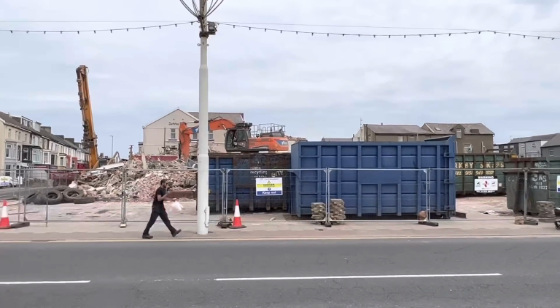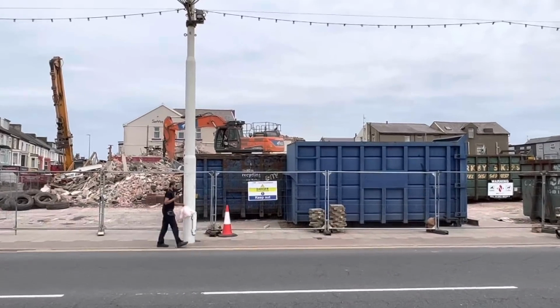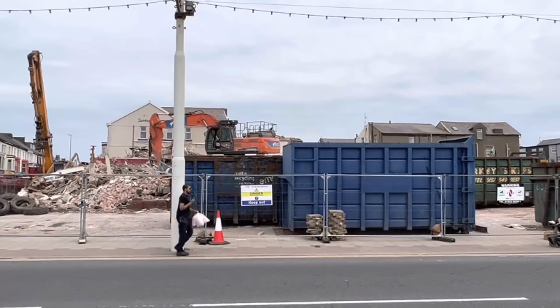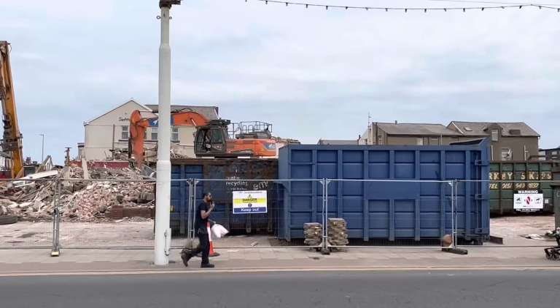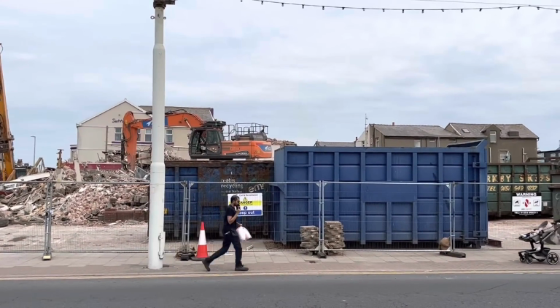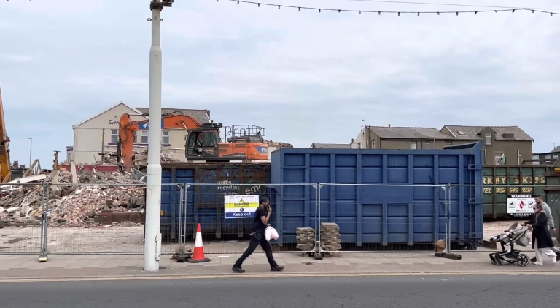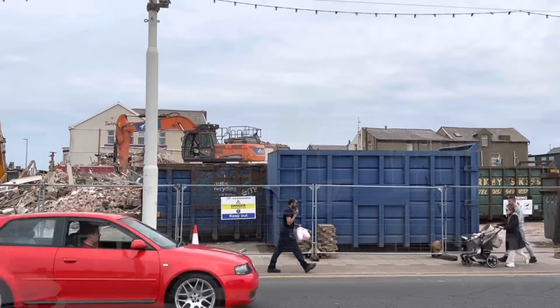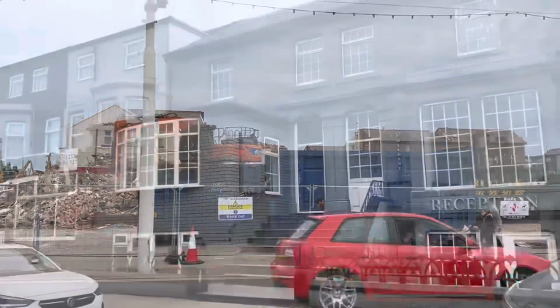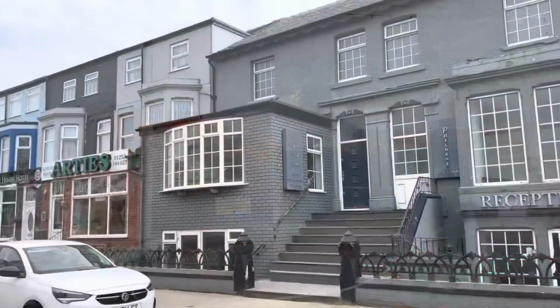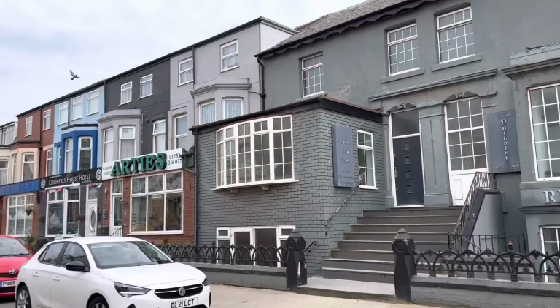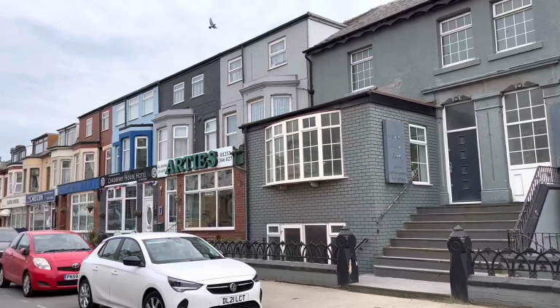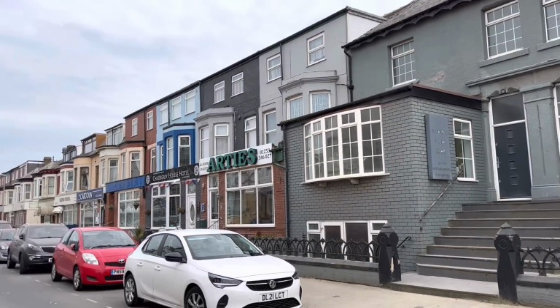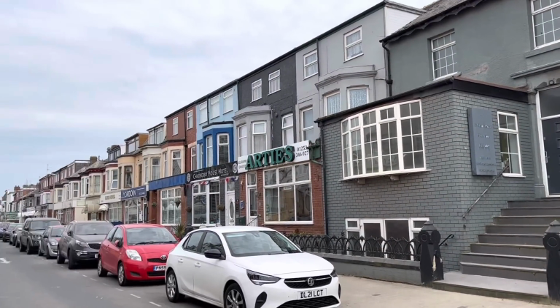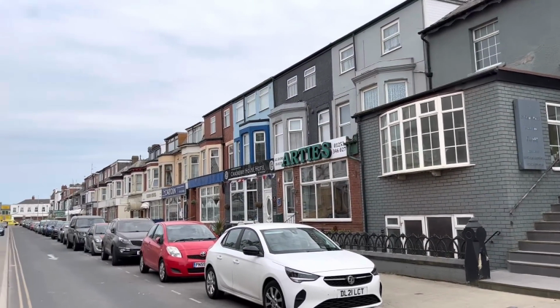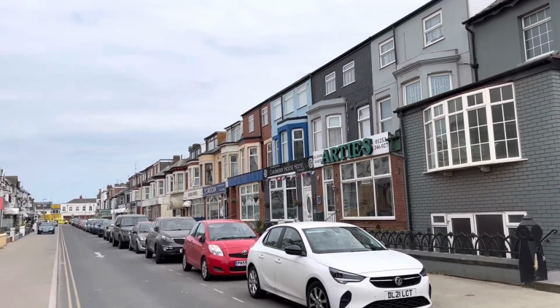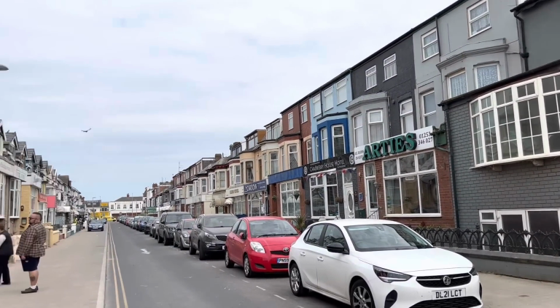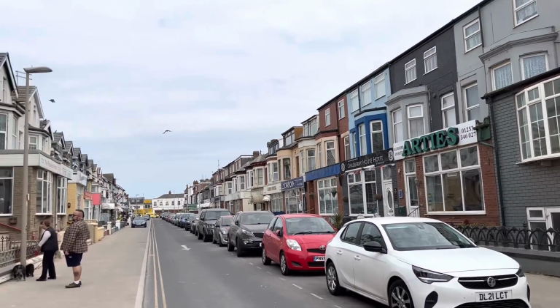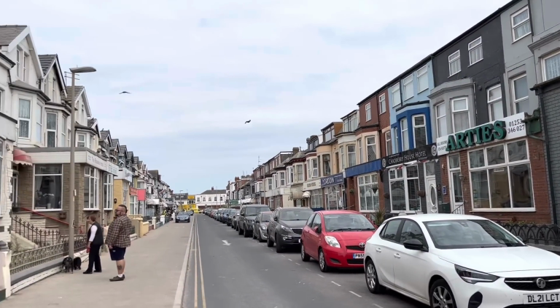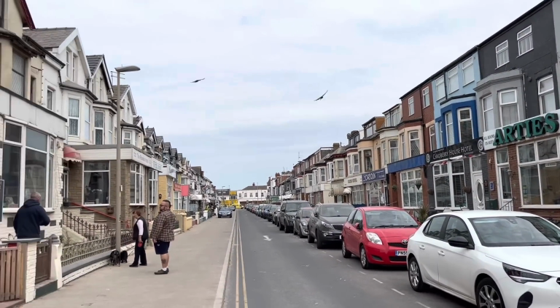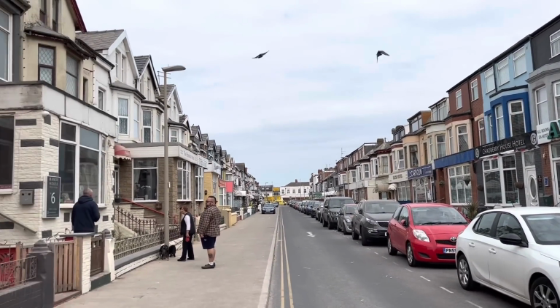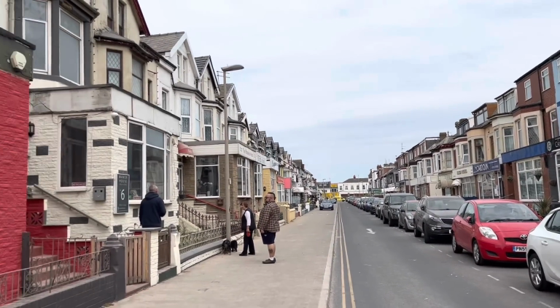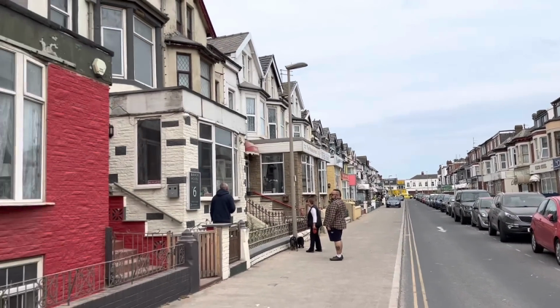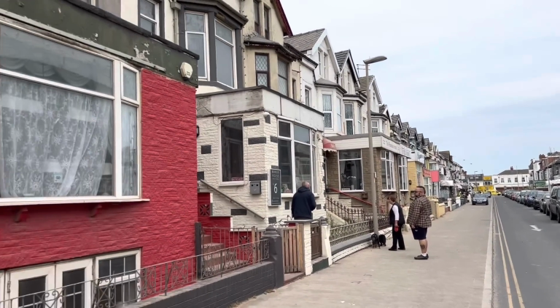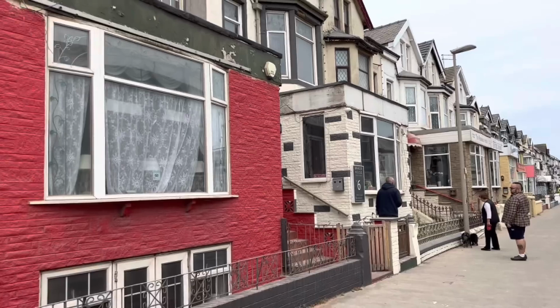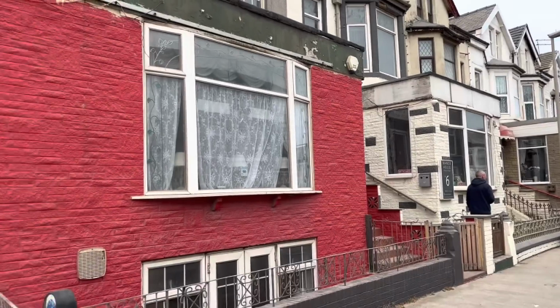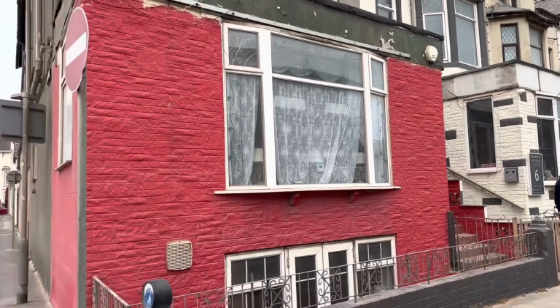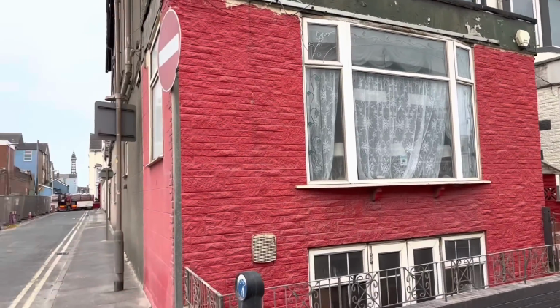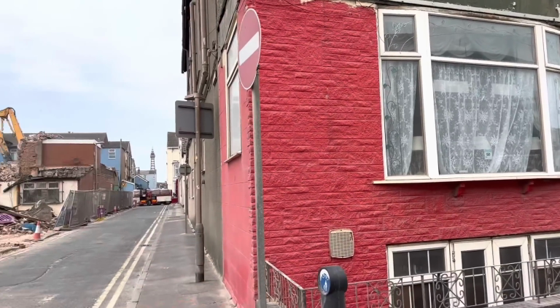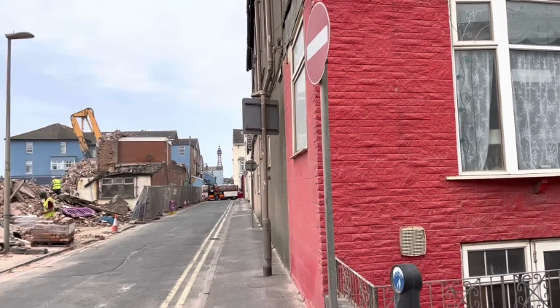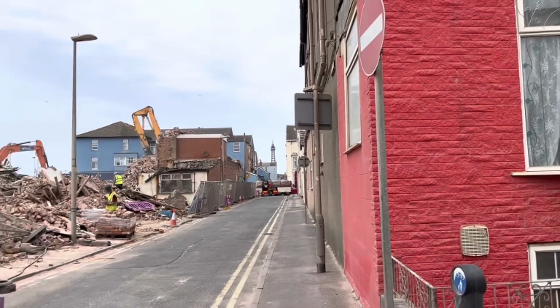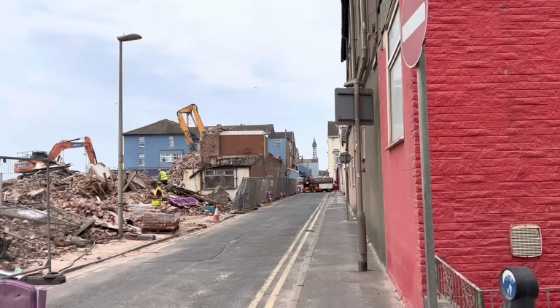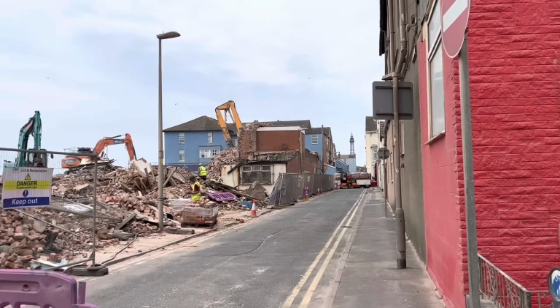I'm going to go and have a closer nosey now. So this is St Chad's Road — it's actually a lovely street with some really nice properties. Lots of 'Stay Blackpool' ones down here, and at the moment it's all covered in a lendo.